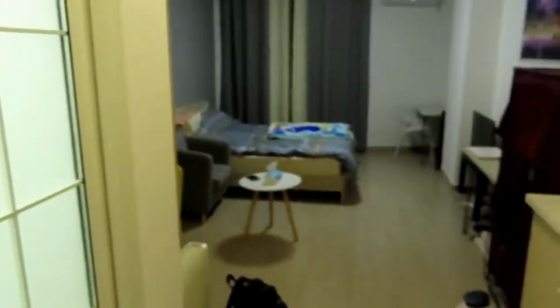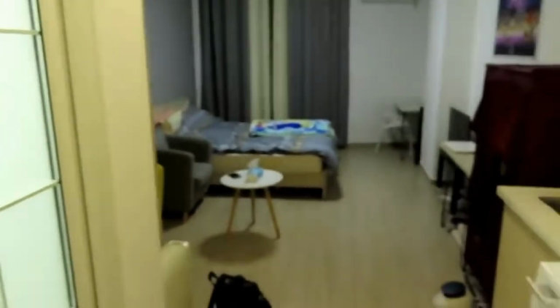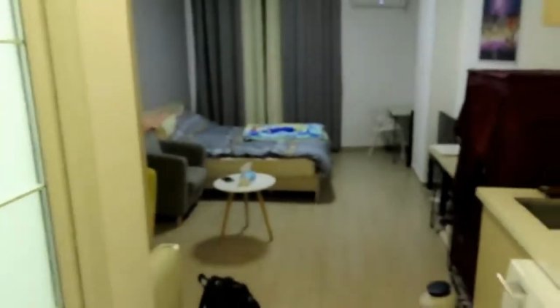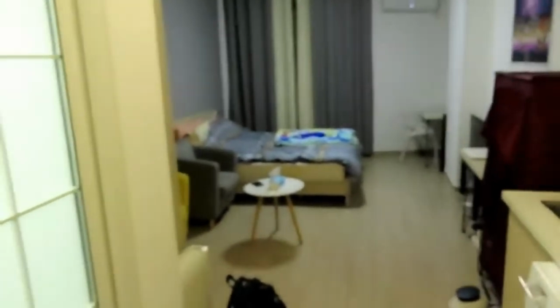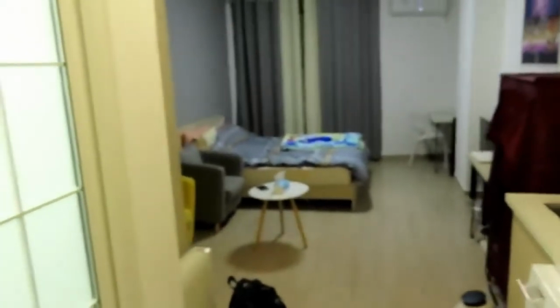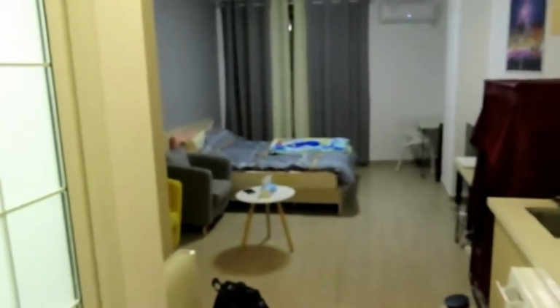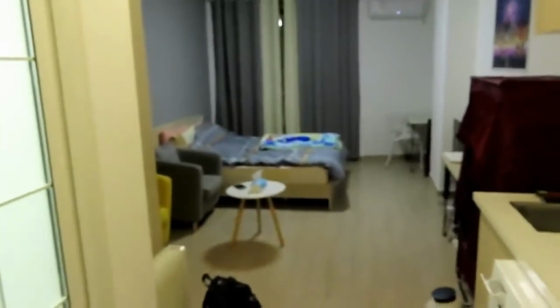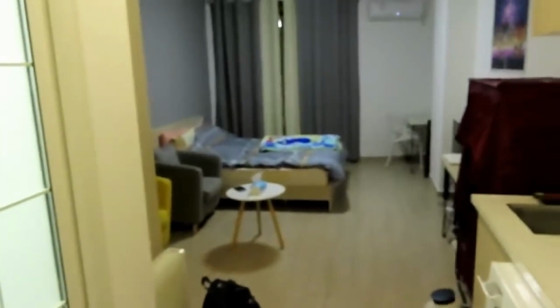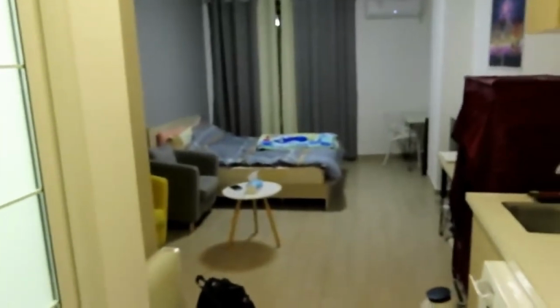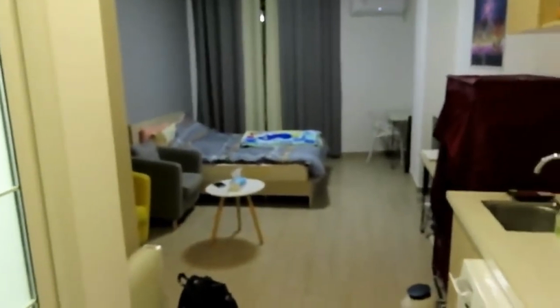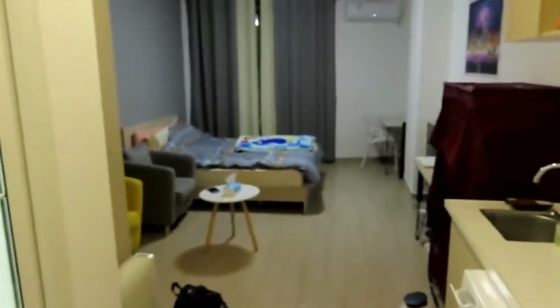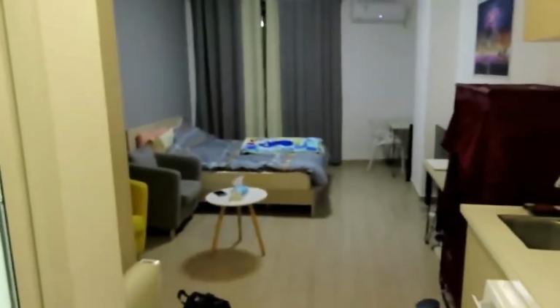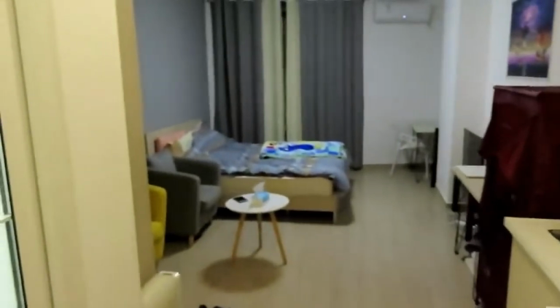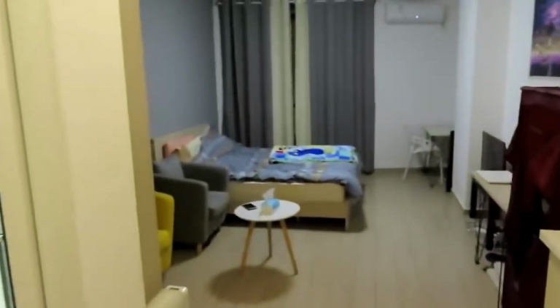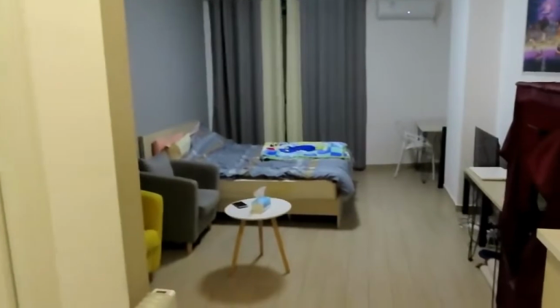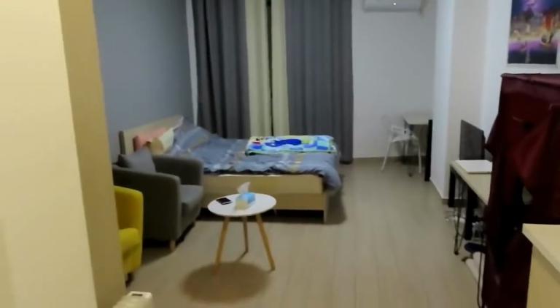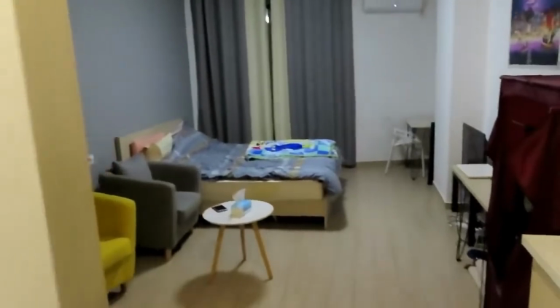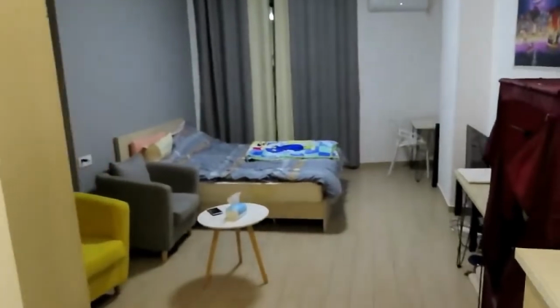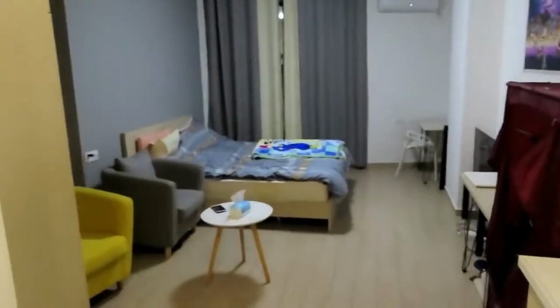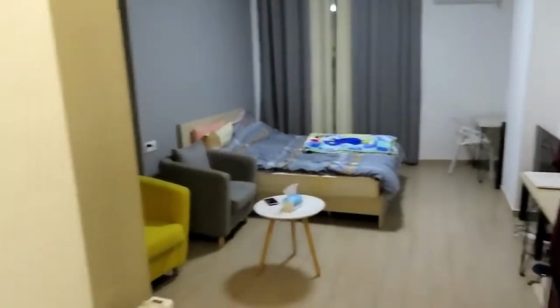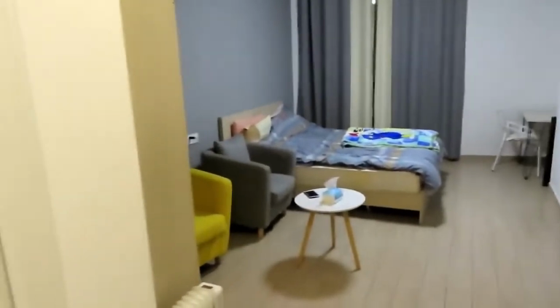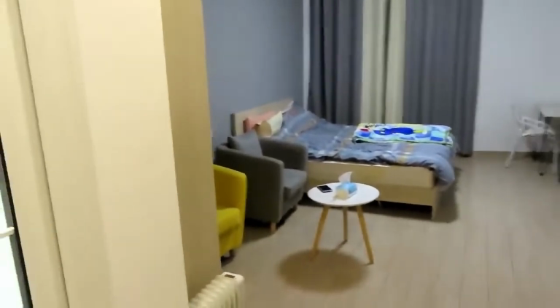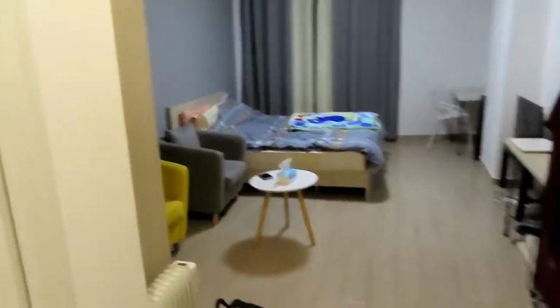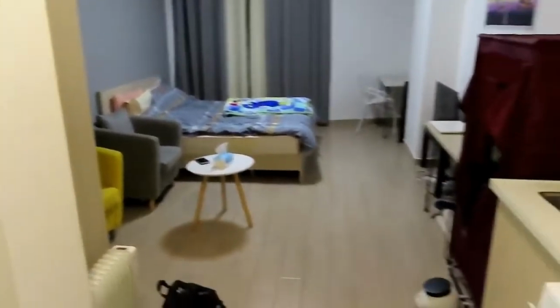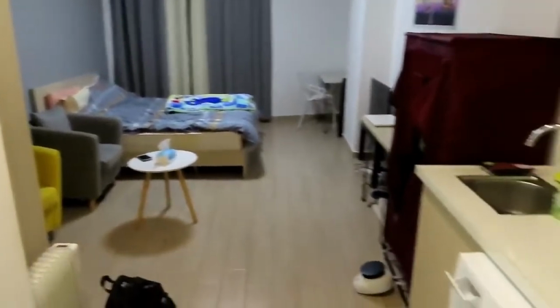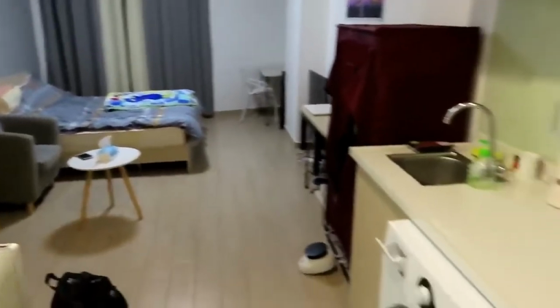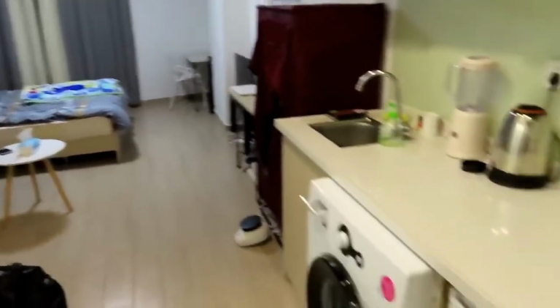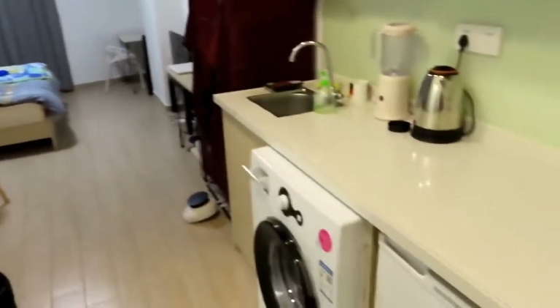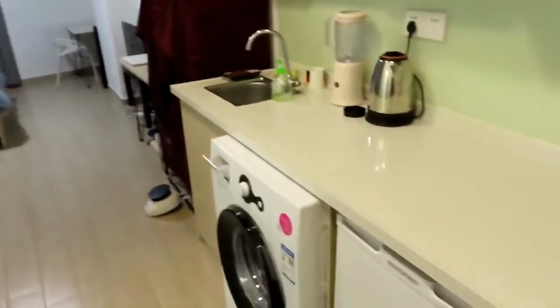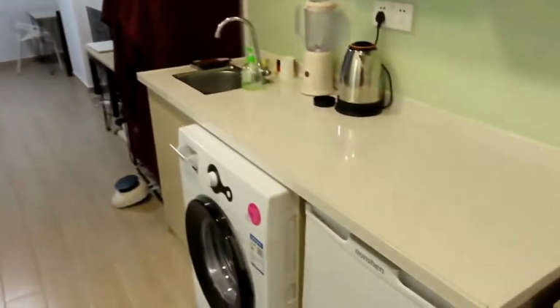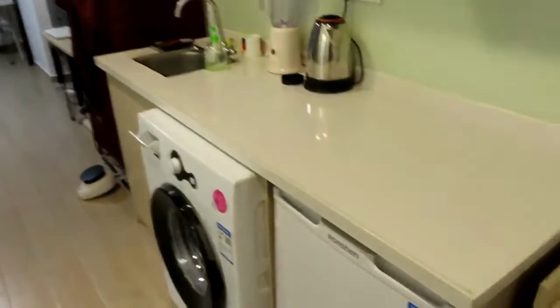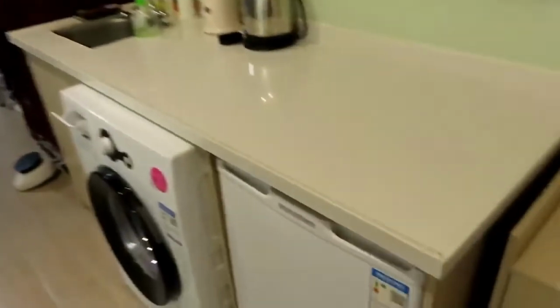Okay, welcome to Solomon's place, aka Solo's bachelor pad. So here it is, here's my studio apartment, so let's check it out.